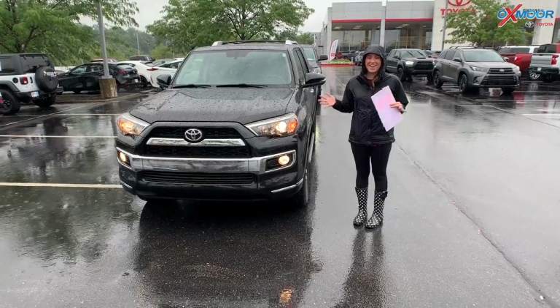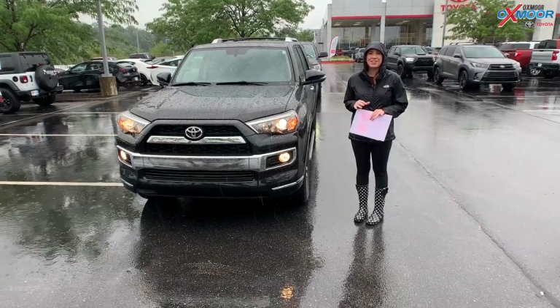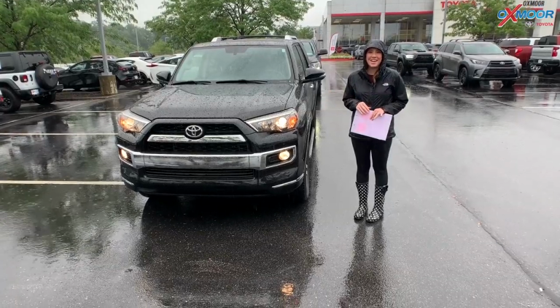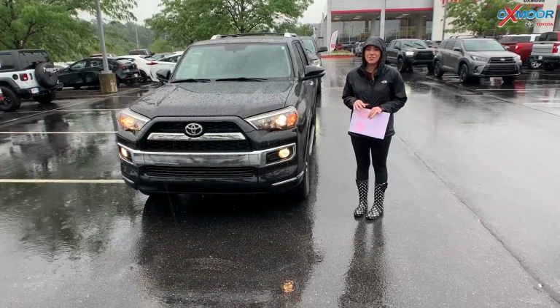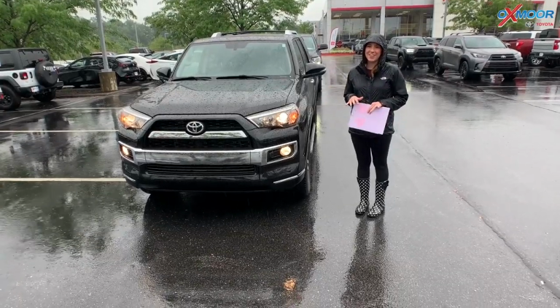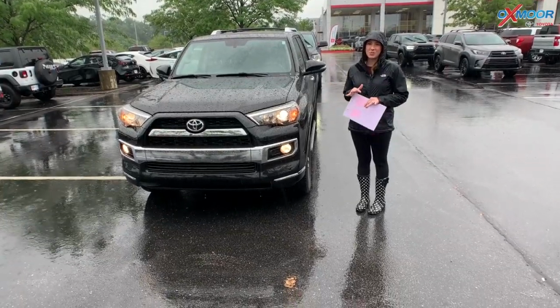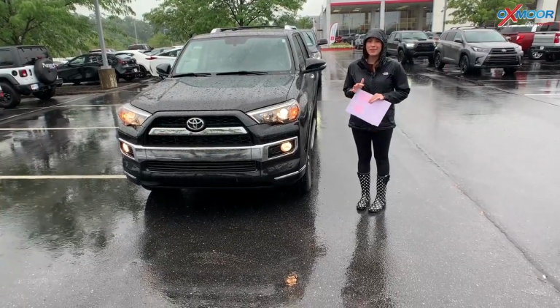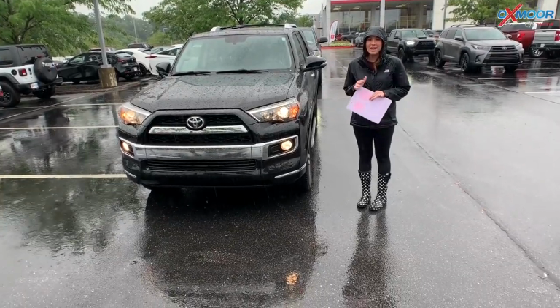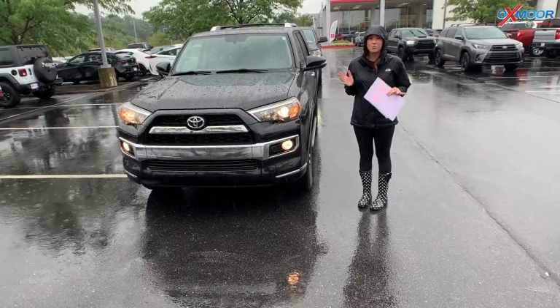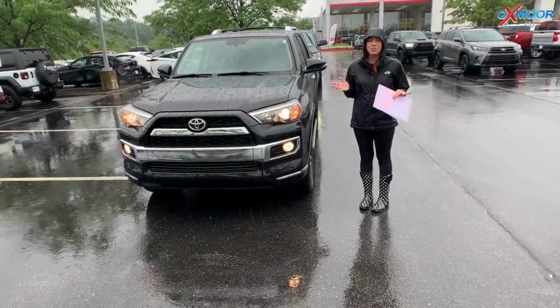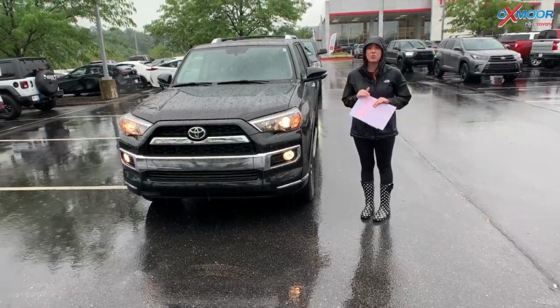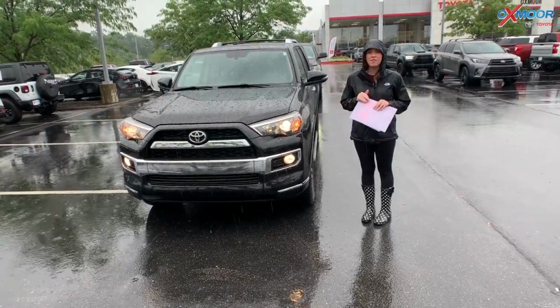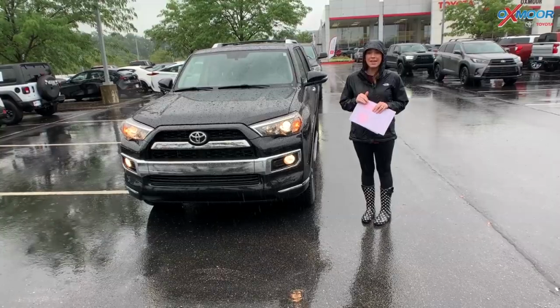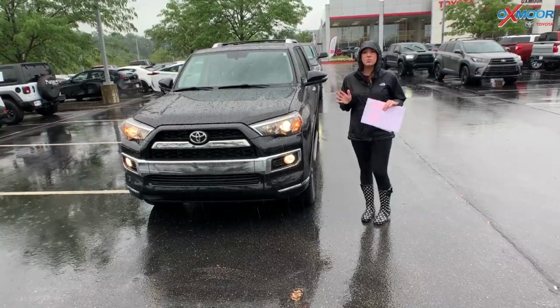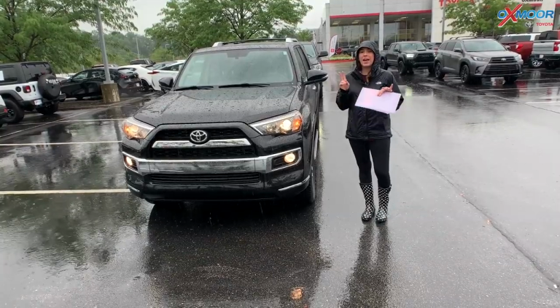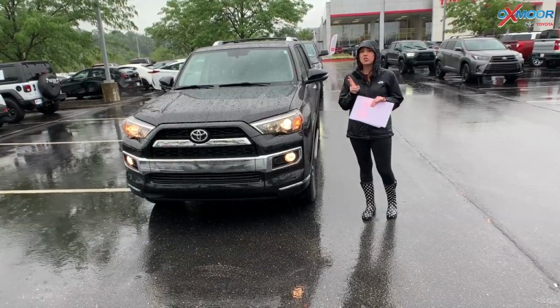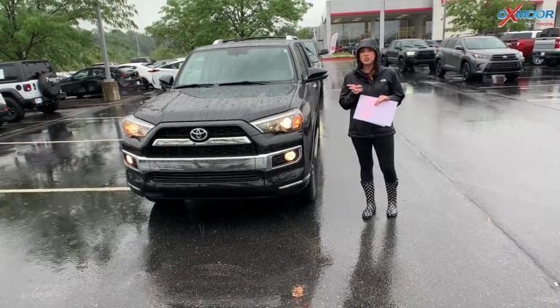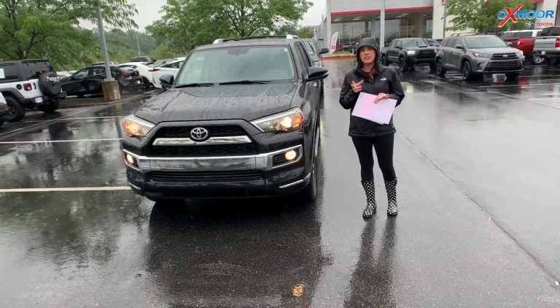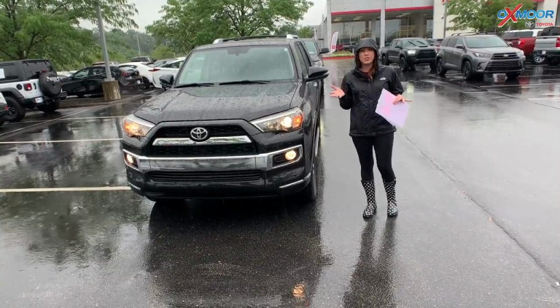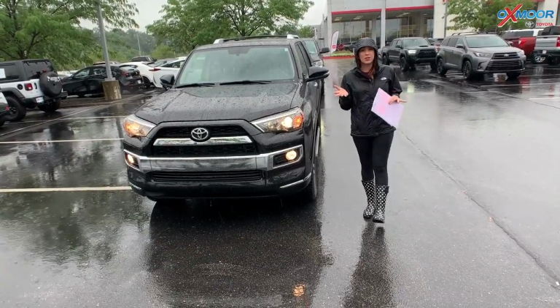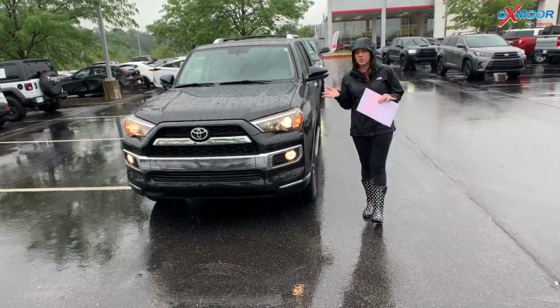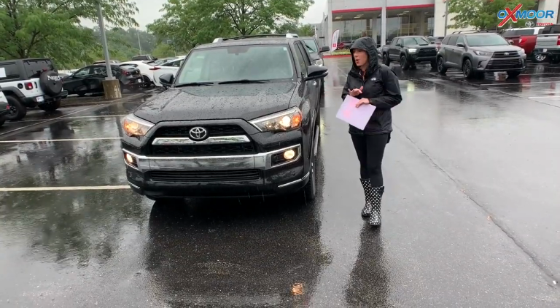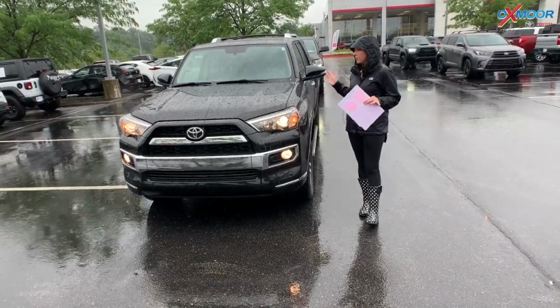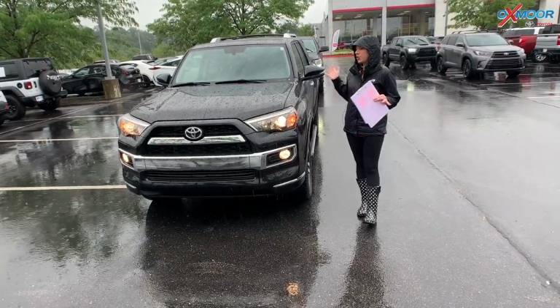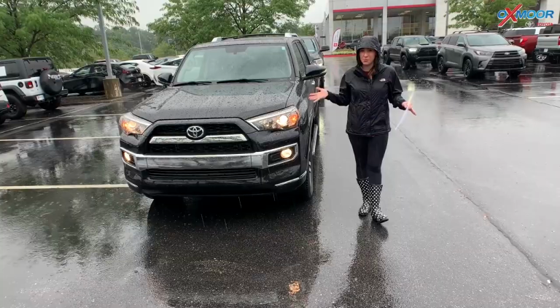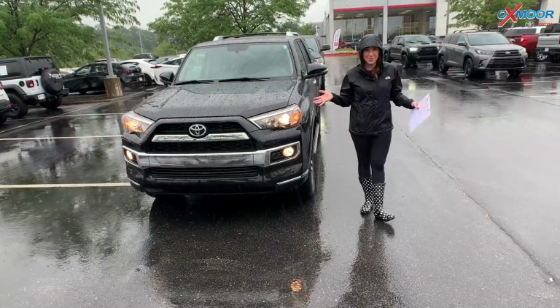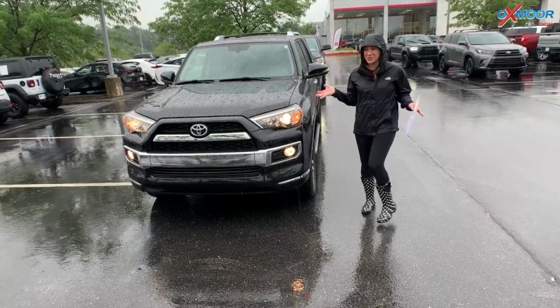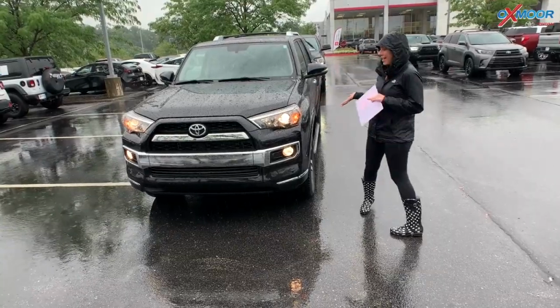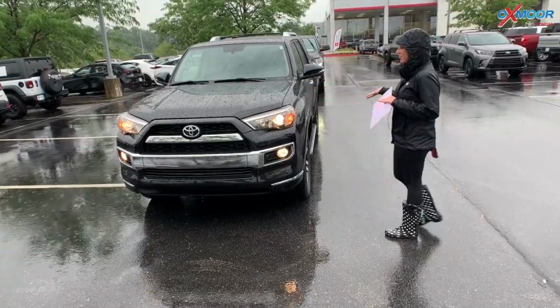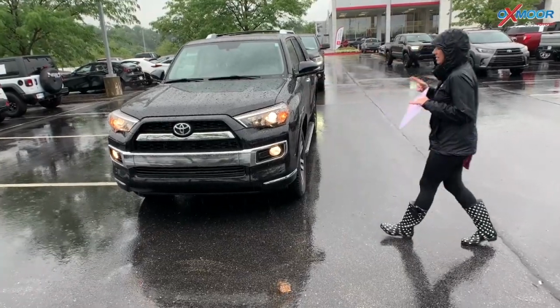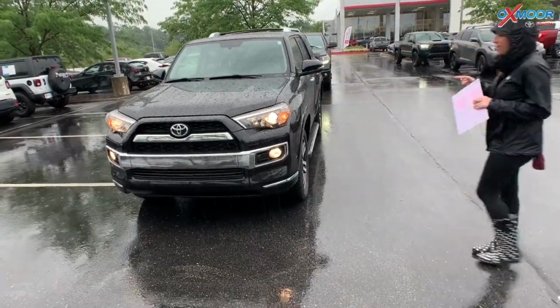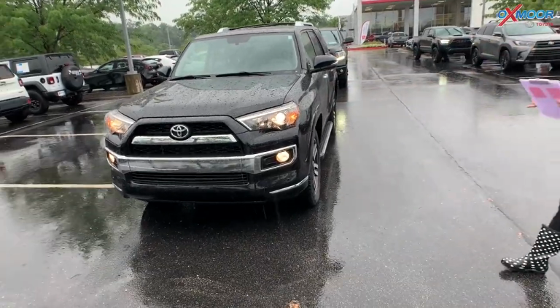Hey everyone, it's Gabrielle over here at Oxmoor Toyota today for our pre-owned vehicles of the week. This week we have two certified Toyotas that we want to share with you, both of which are almost brand new. So let's go ahead and go over some details on this one.